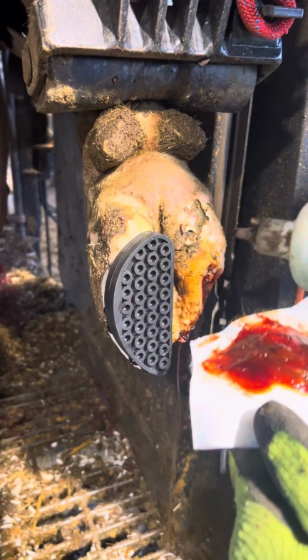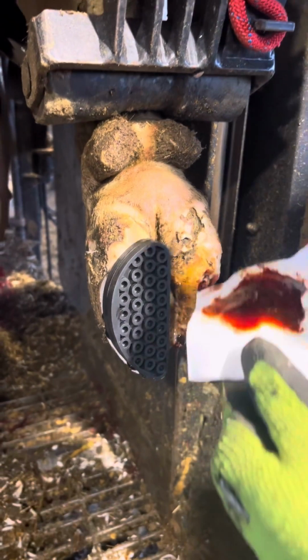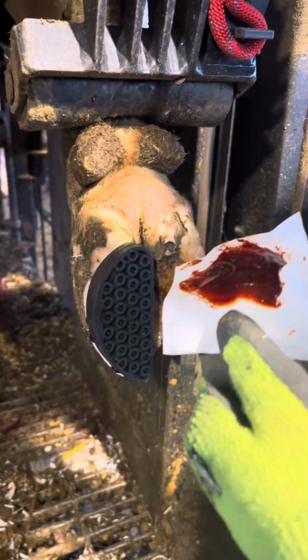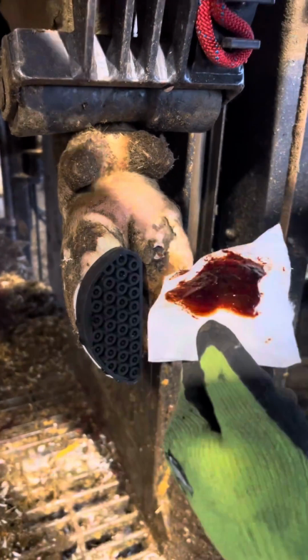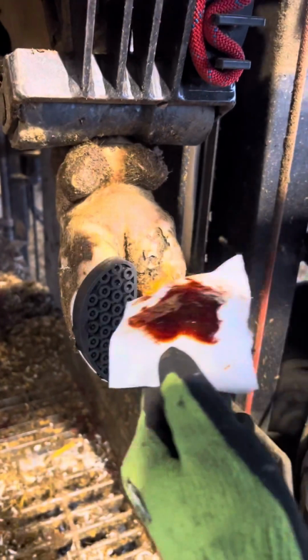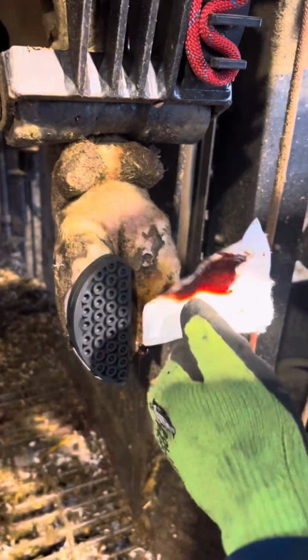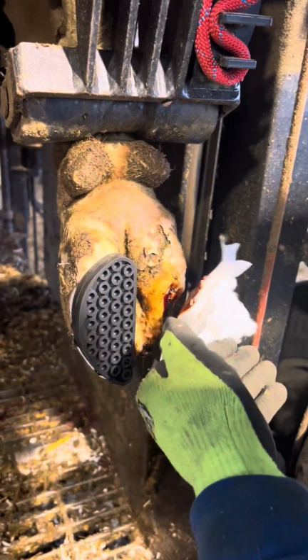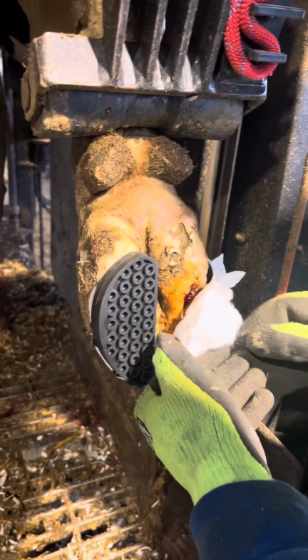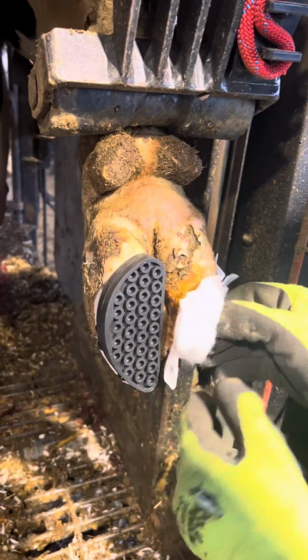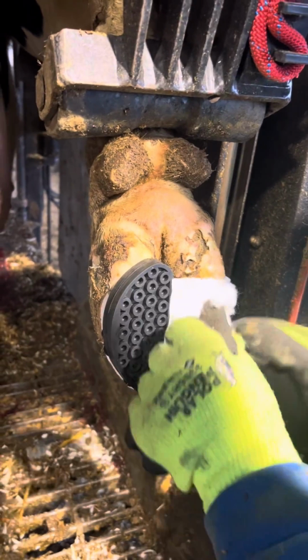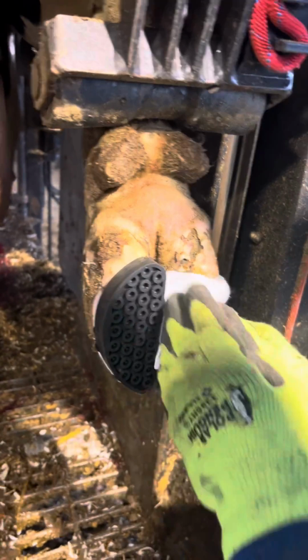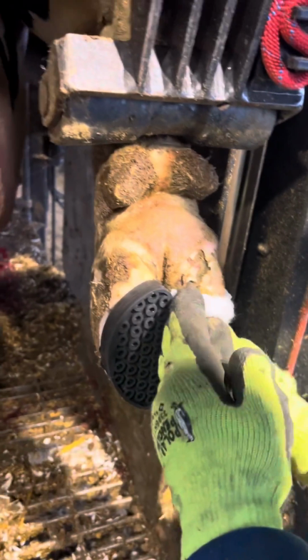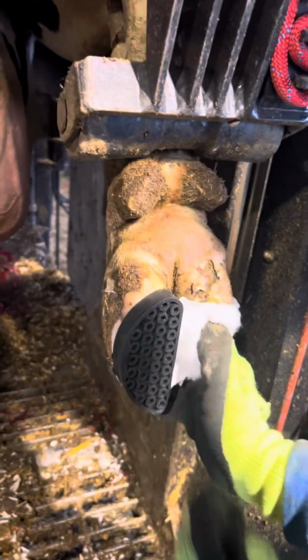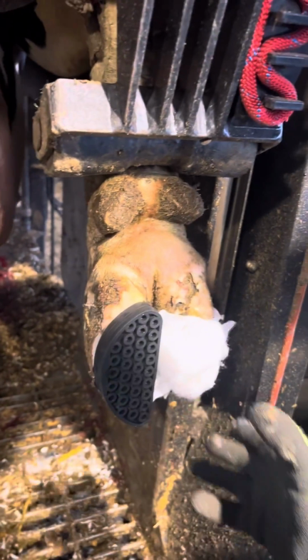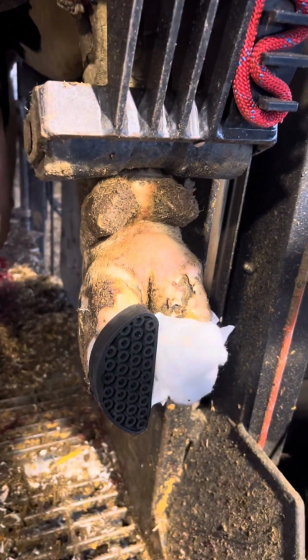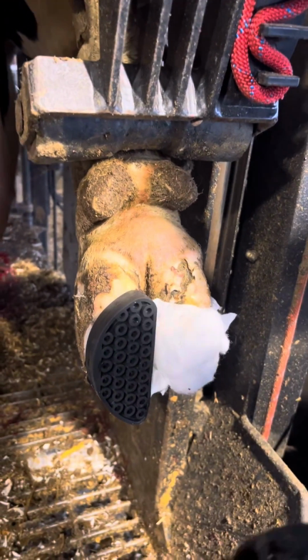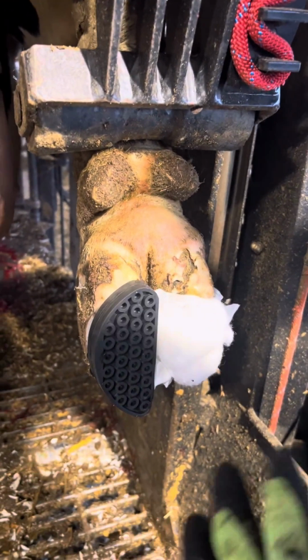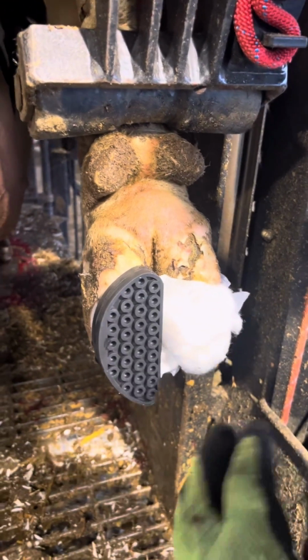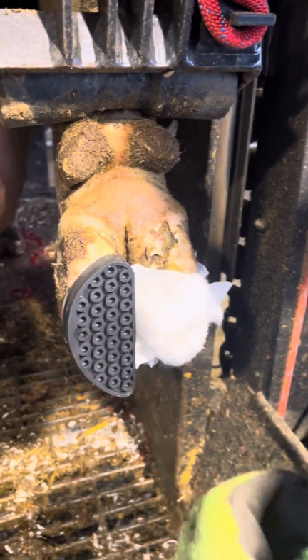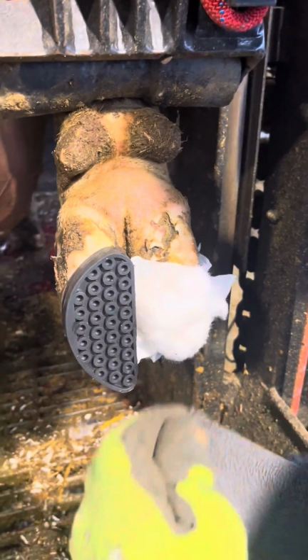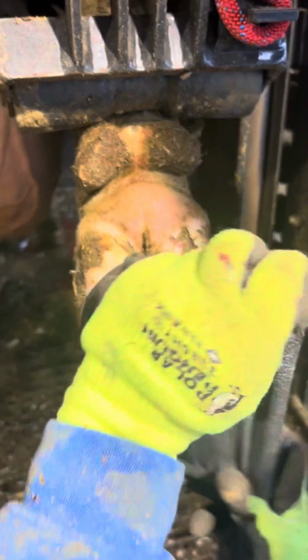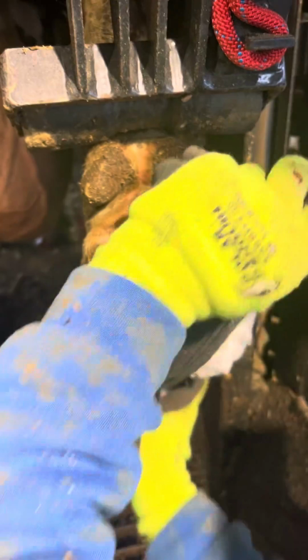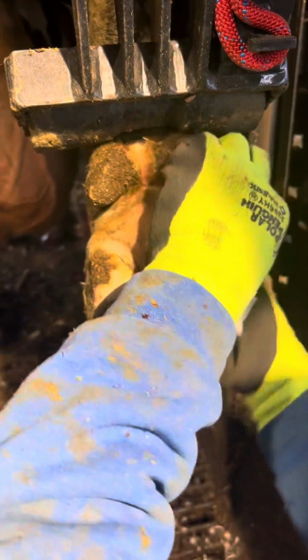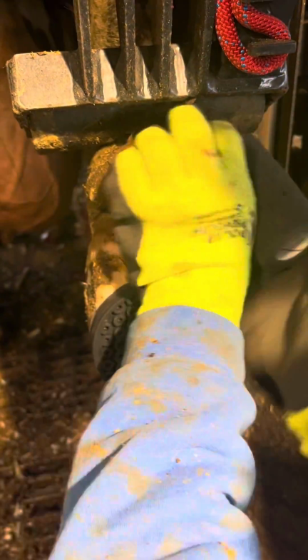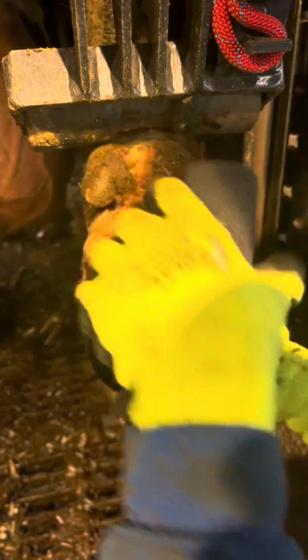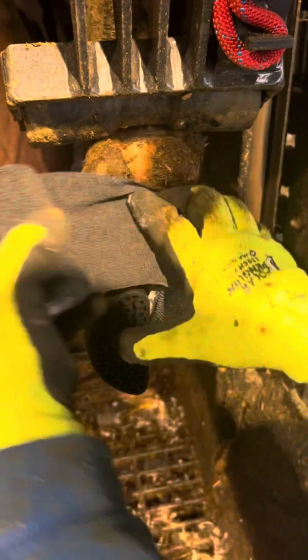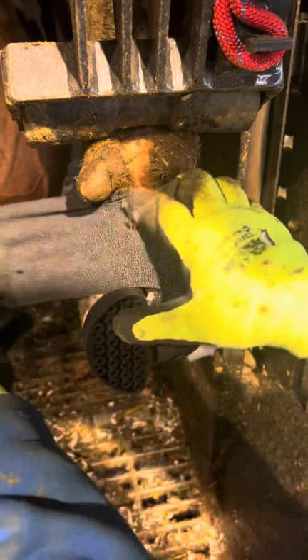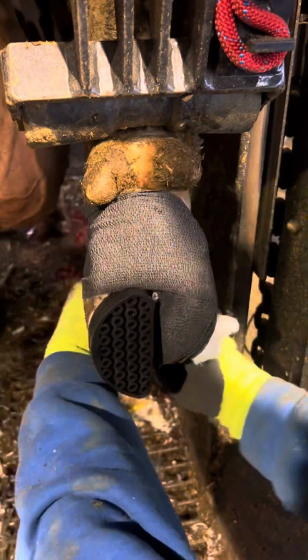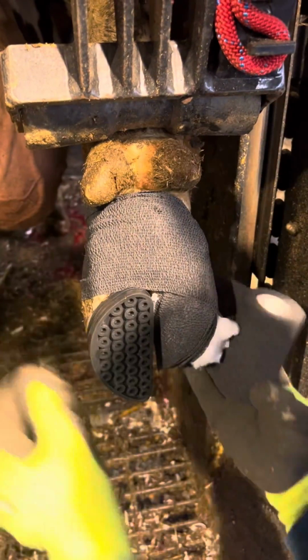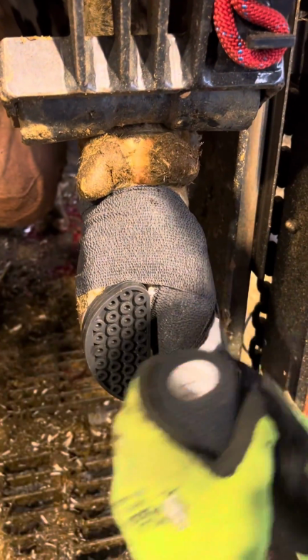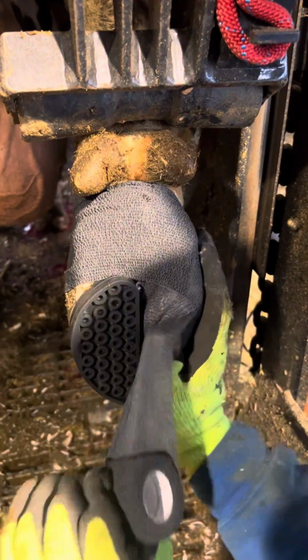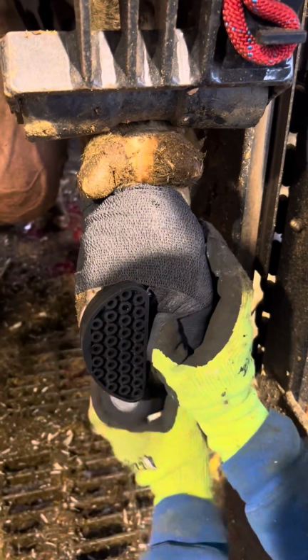Now she gets wrapped with iodine mixed with salicylic acid — which is aspirin for pain — and then some cotton. This wrap will stay on one to two days until the farmer takes it off. As bad as it looks, this cow will heal up fine.